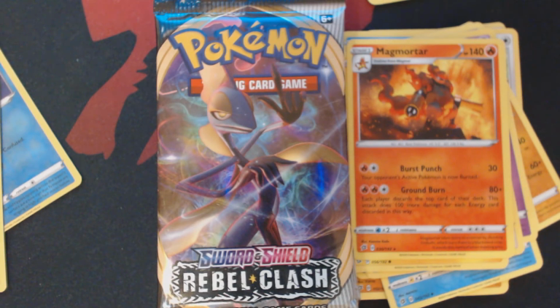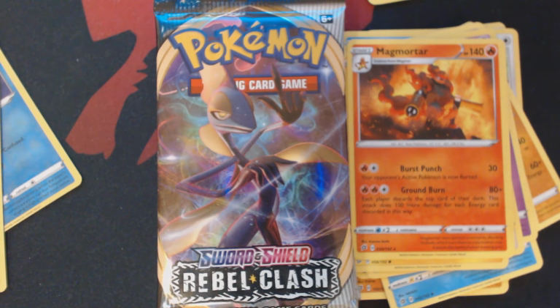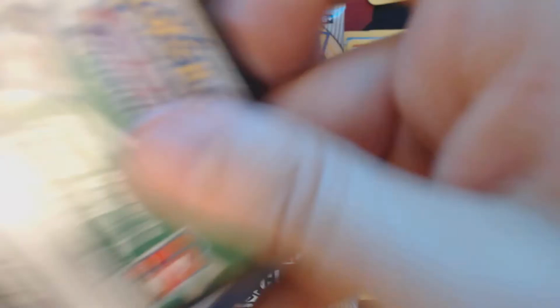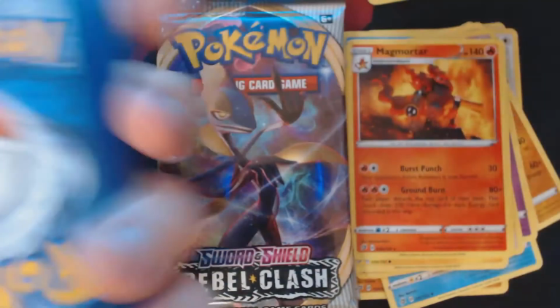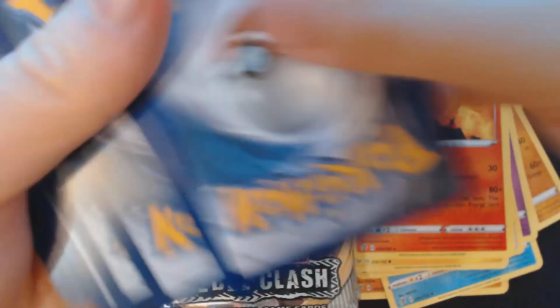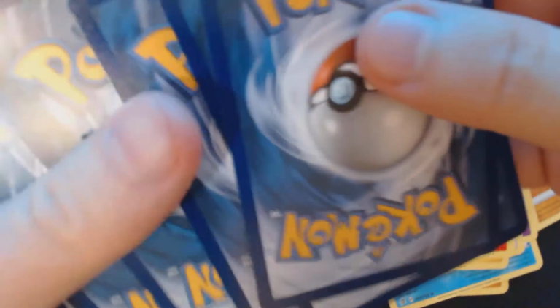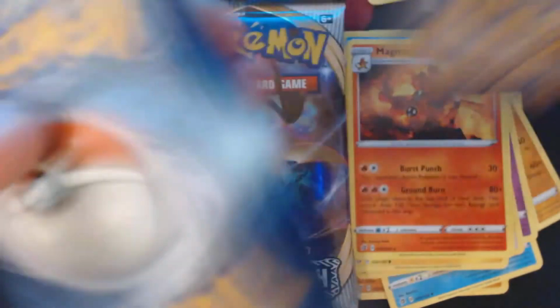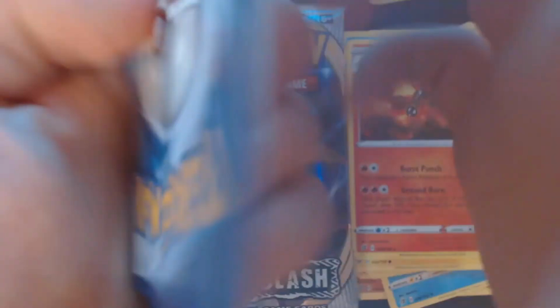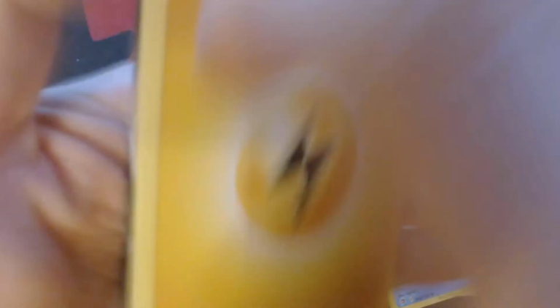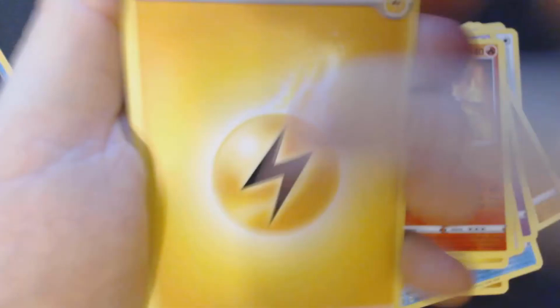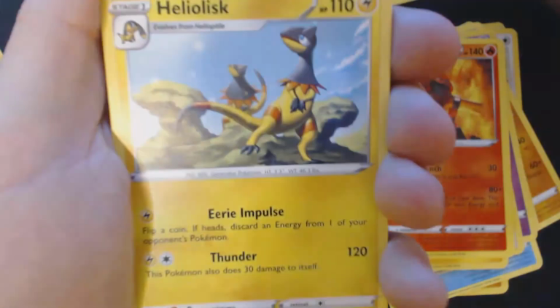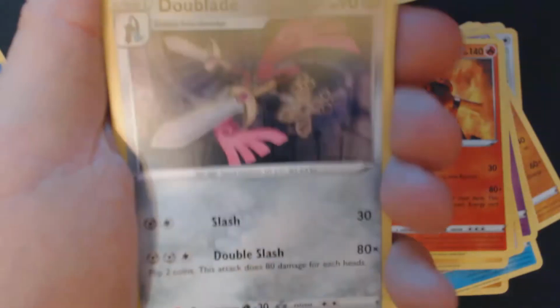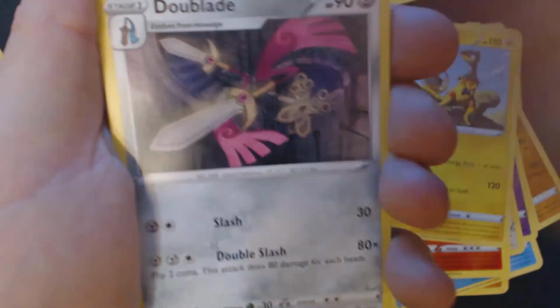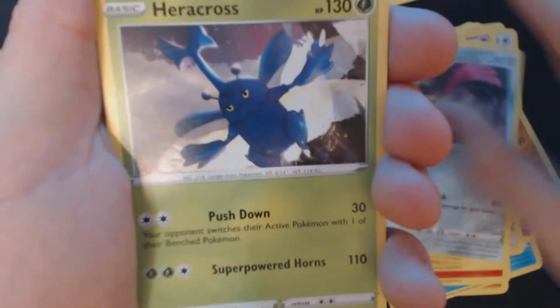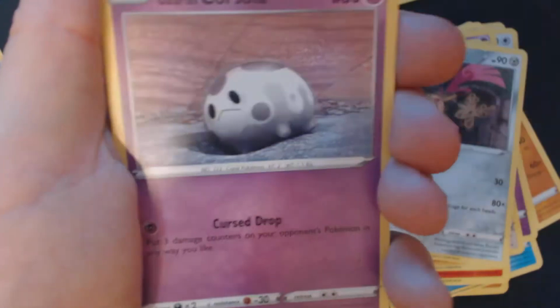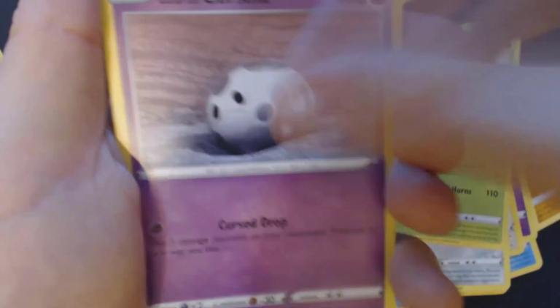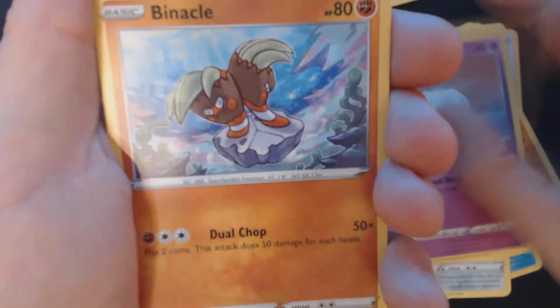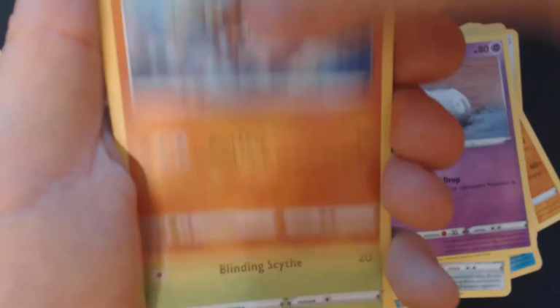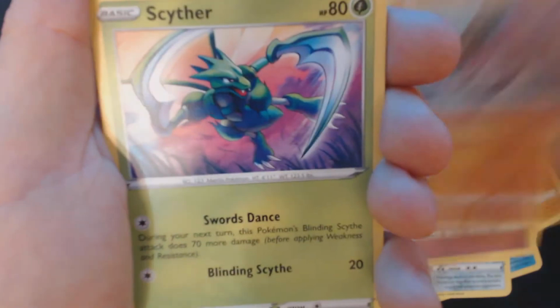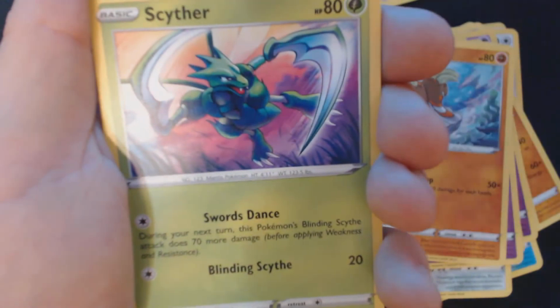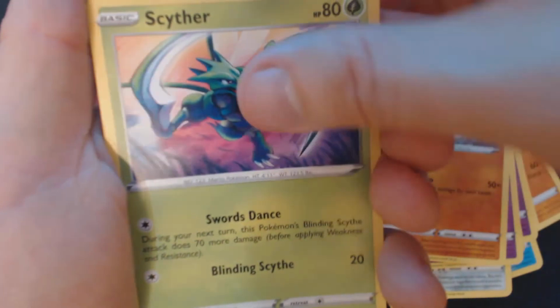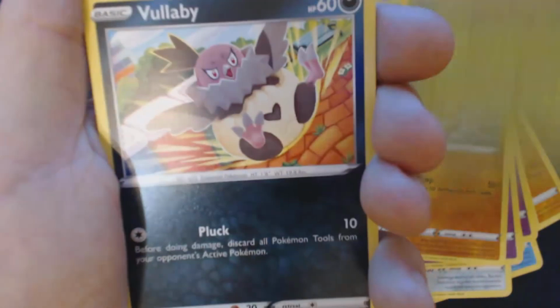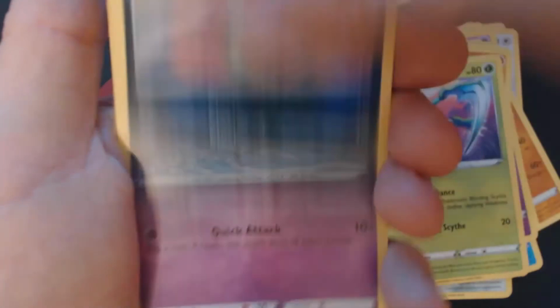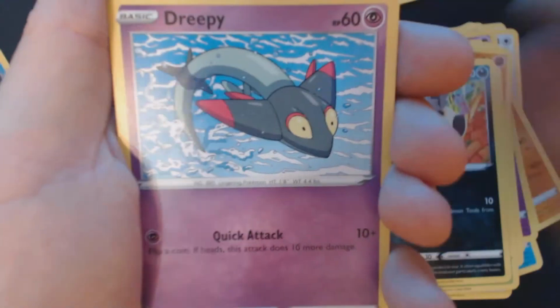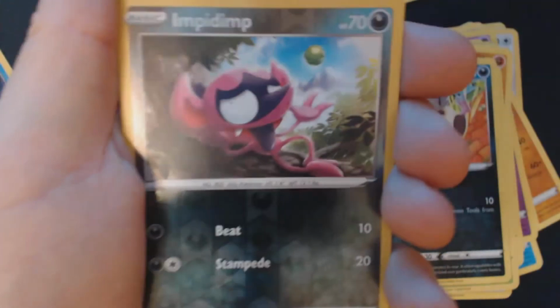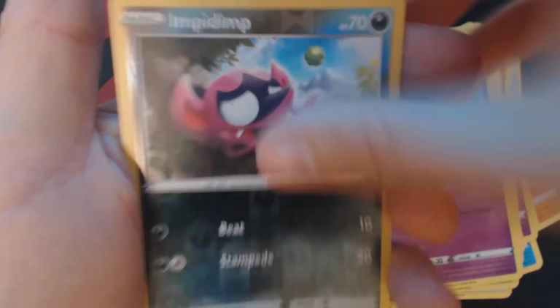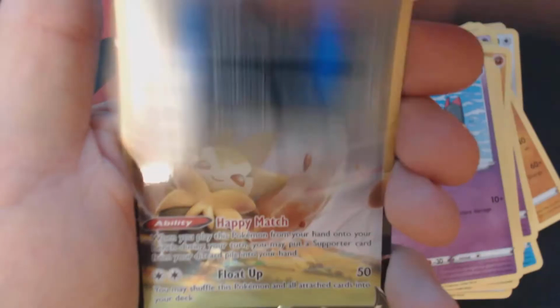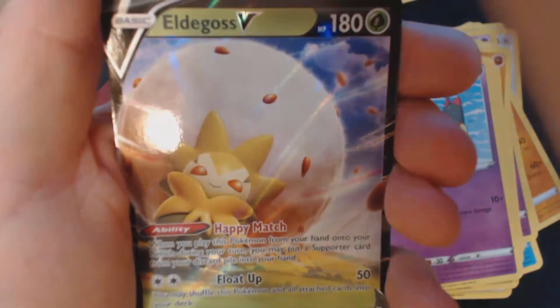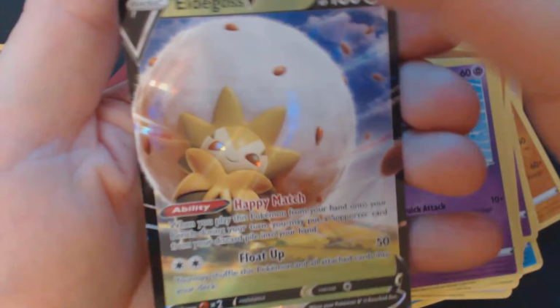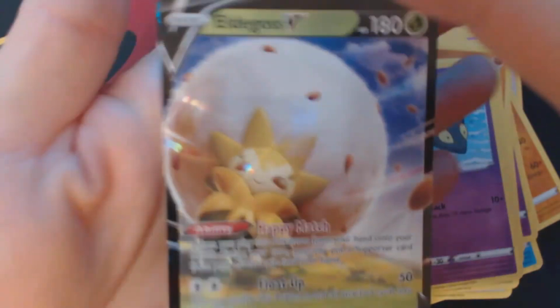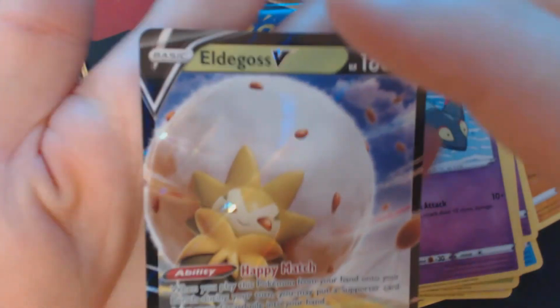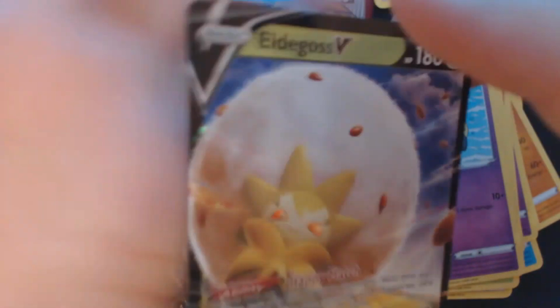Something interesting this way comes. Electric Energy, Heliolisk, Duo Blade, Heracross, Galarian Corsola, Abinical, Scyther, Volibee, Dreepy, Reverse Hollow Impidimp, and Eldegoss V.